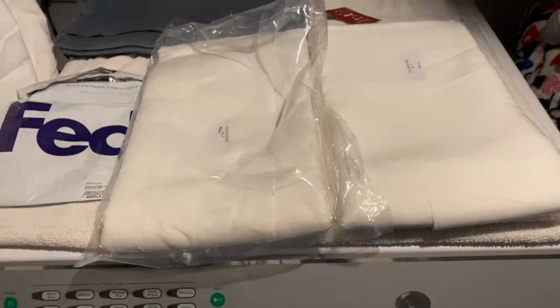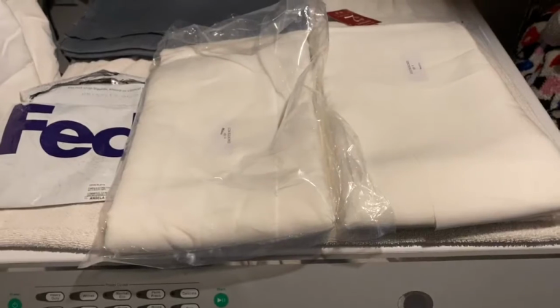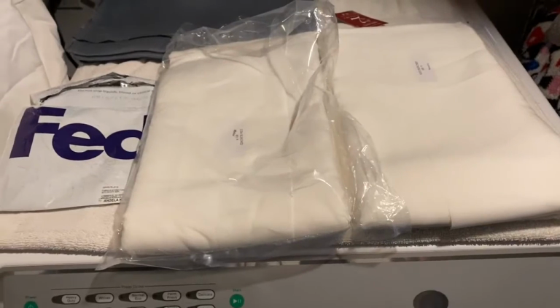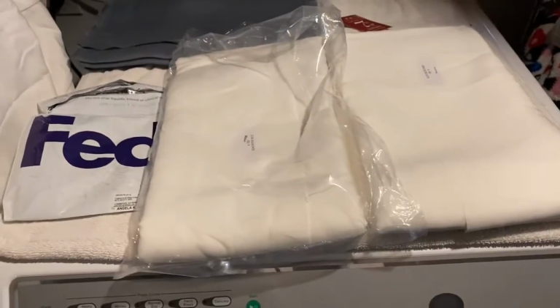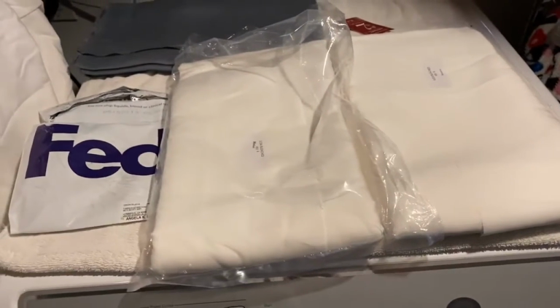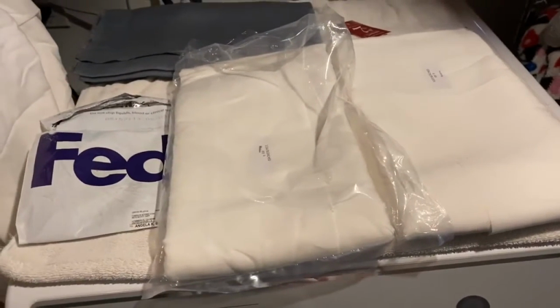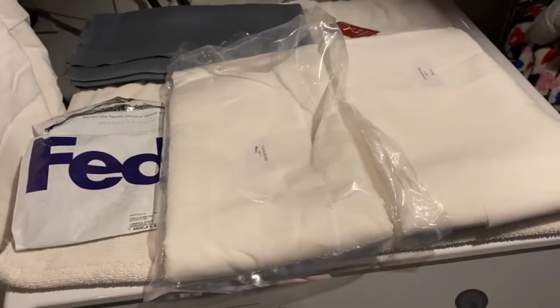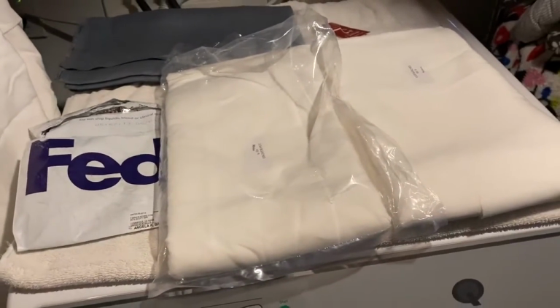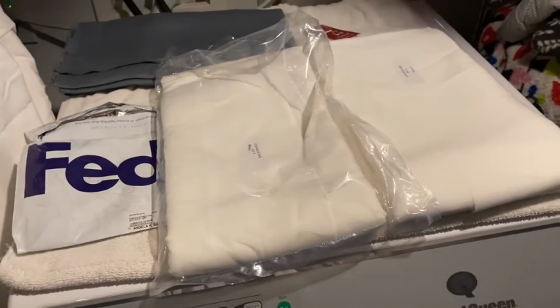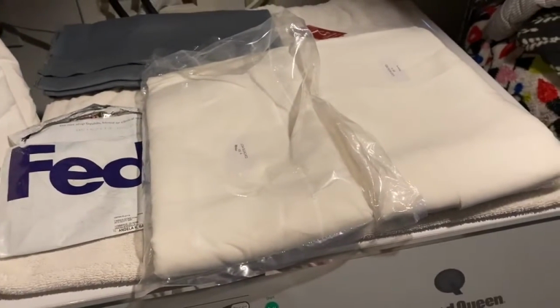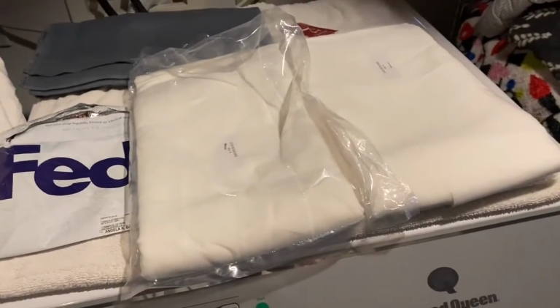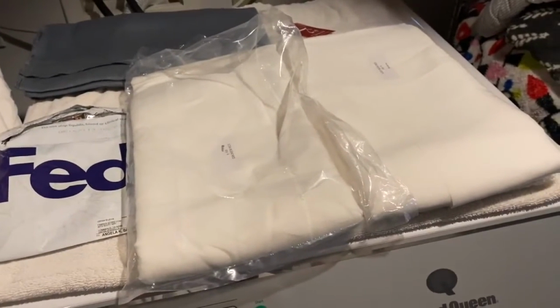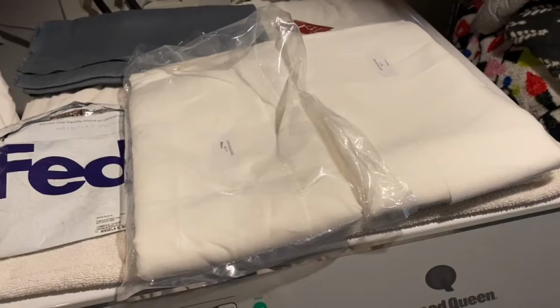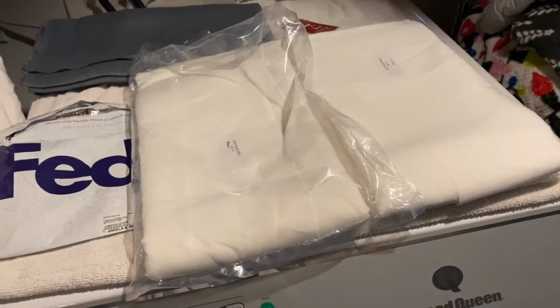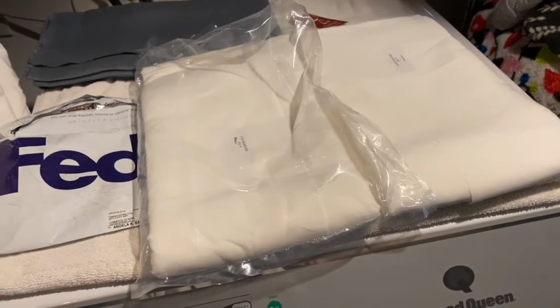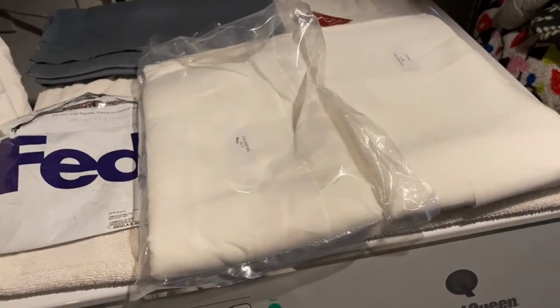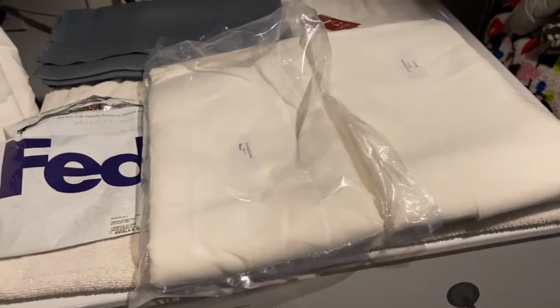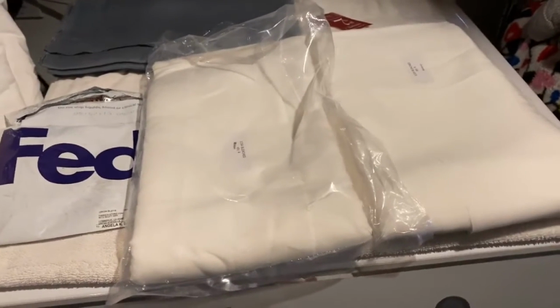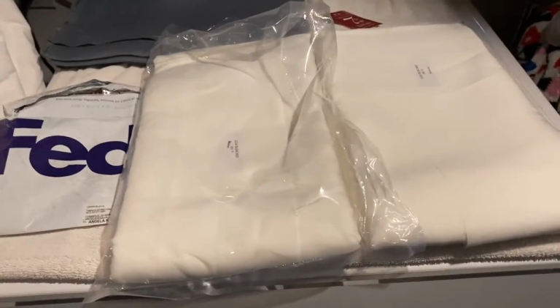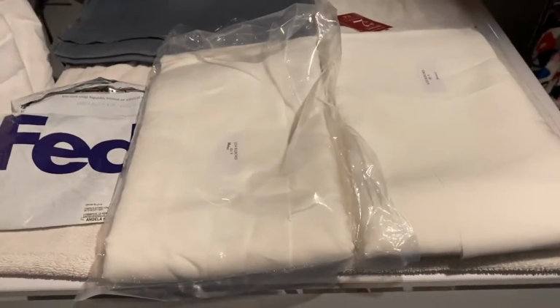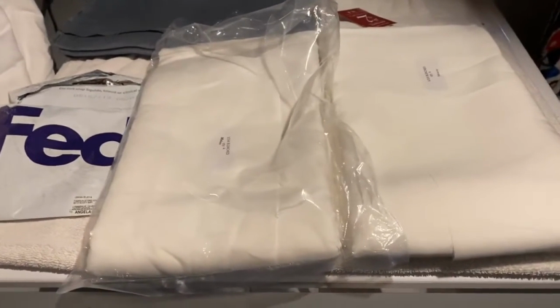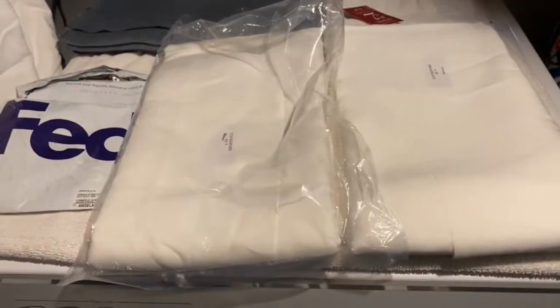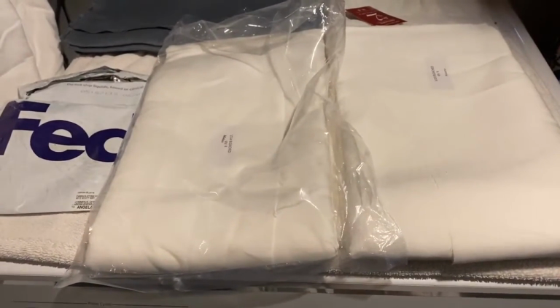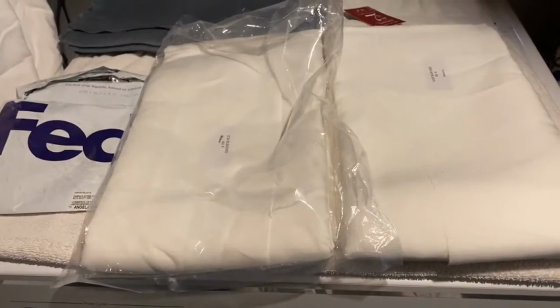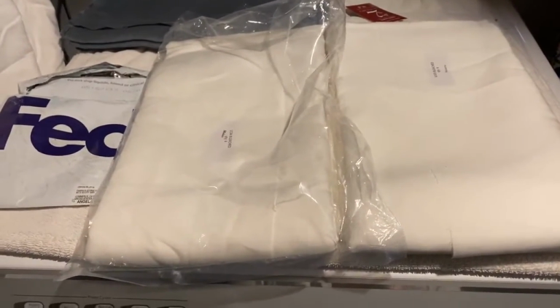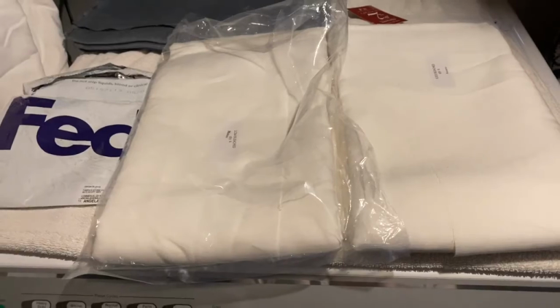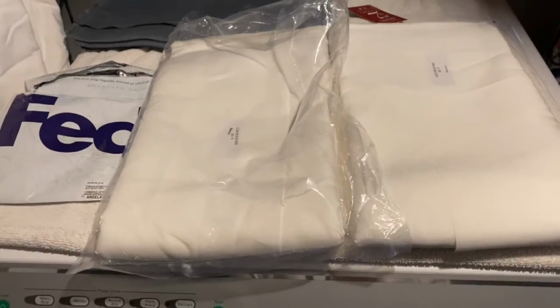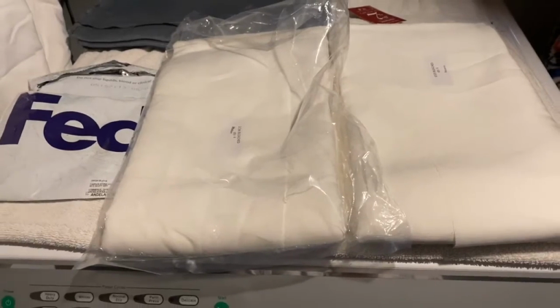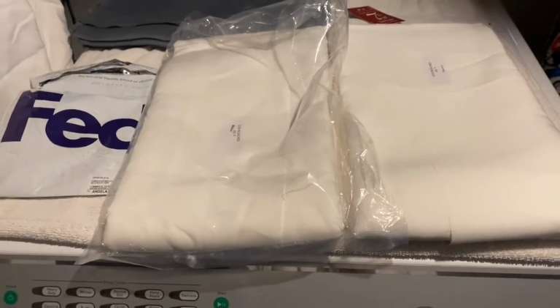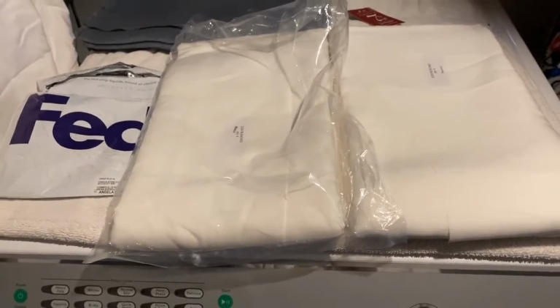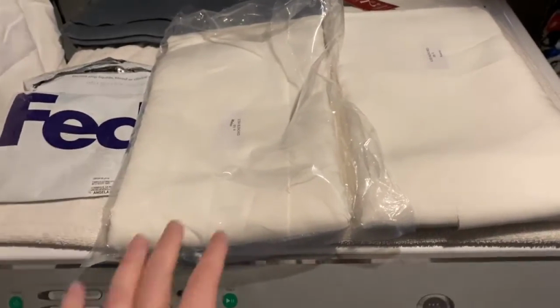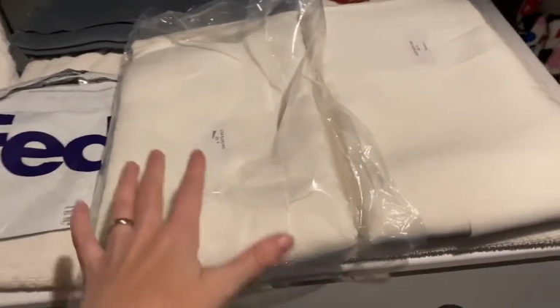Hello, this is Angela with Parker's Hausfrau coming to you from my horribly lit and noisy basement. But I hope you'll bear with me. I wanted to make a video today to talk about purchasing linen for sewing projects.